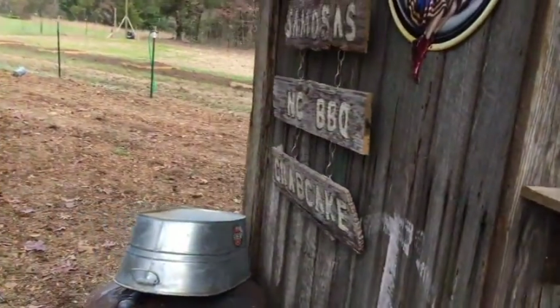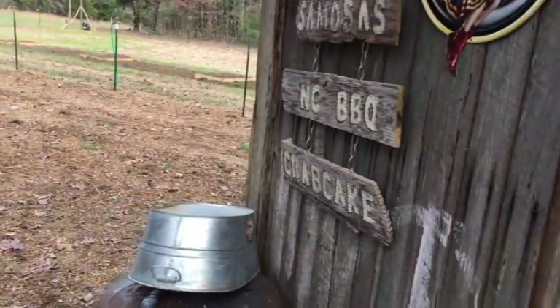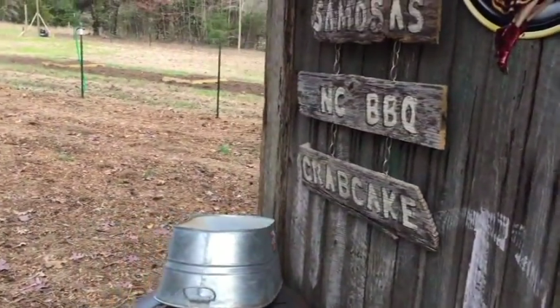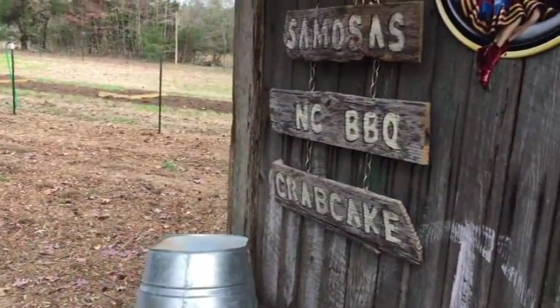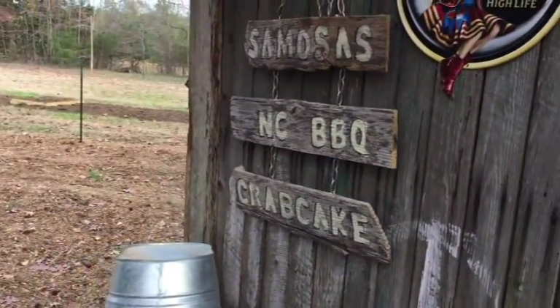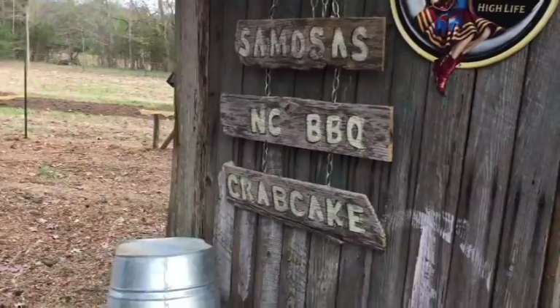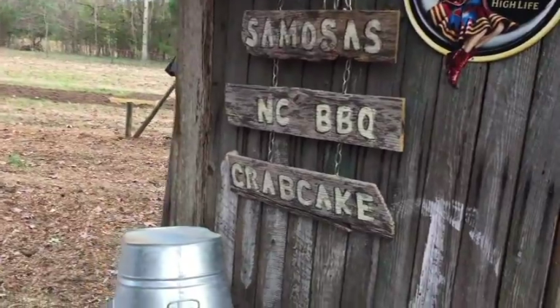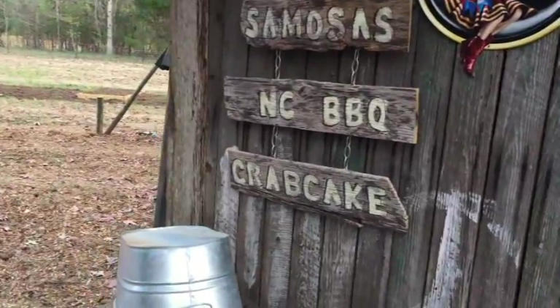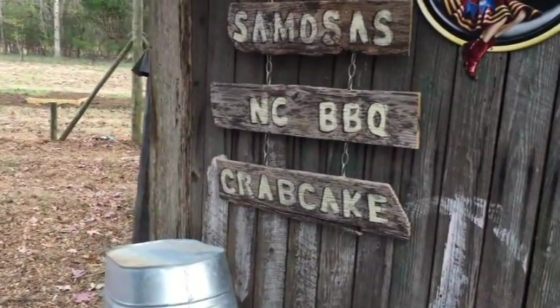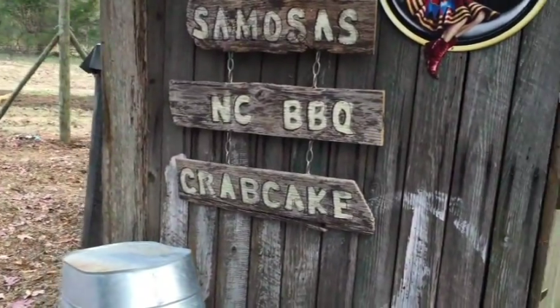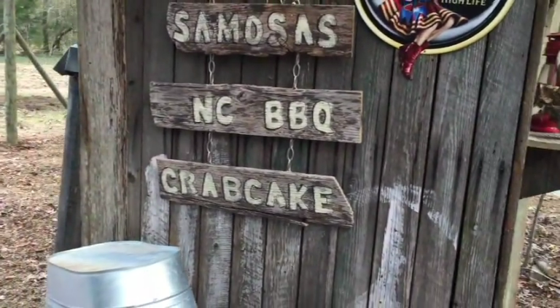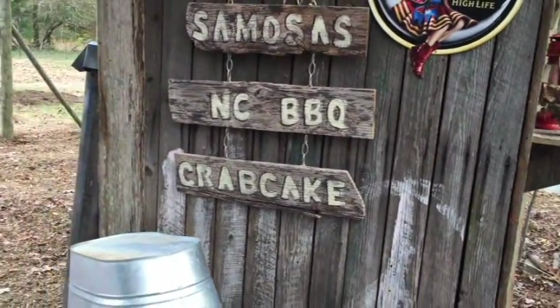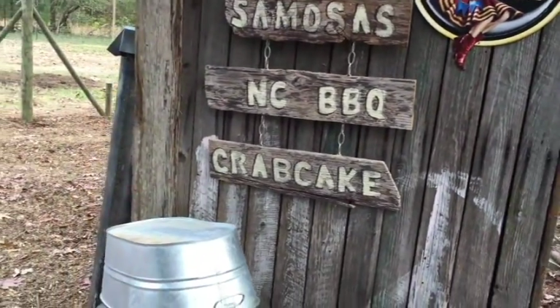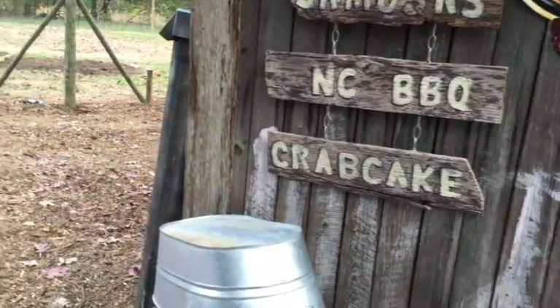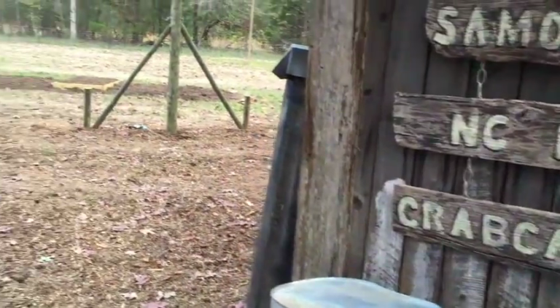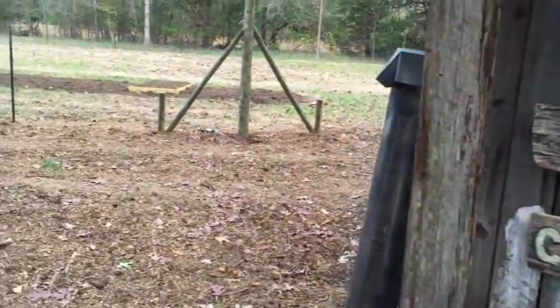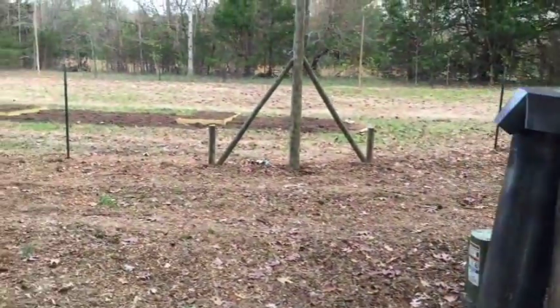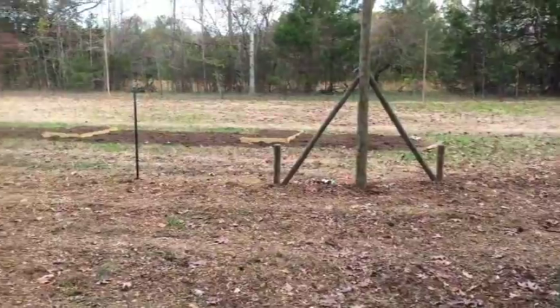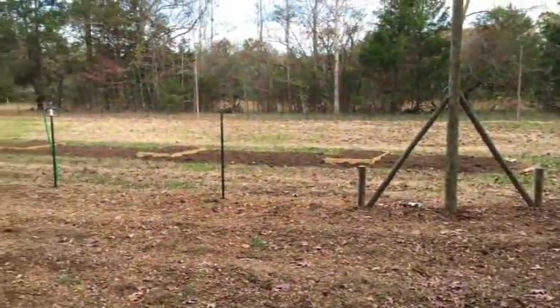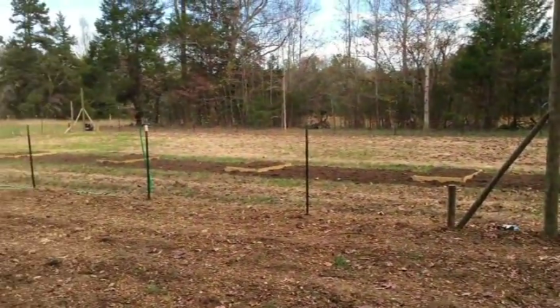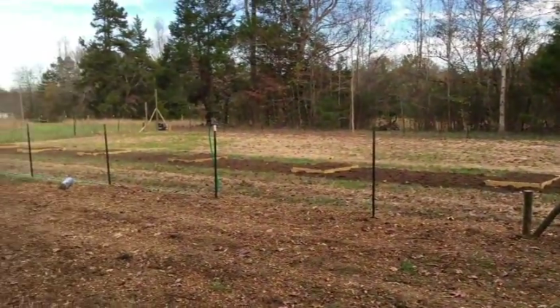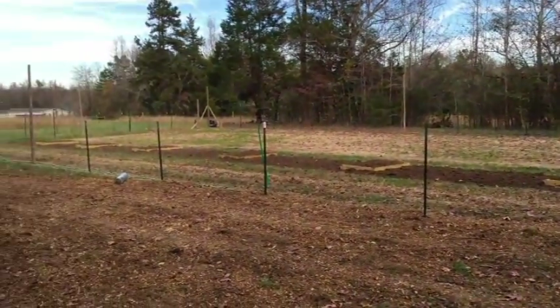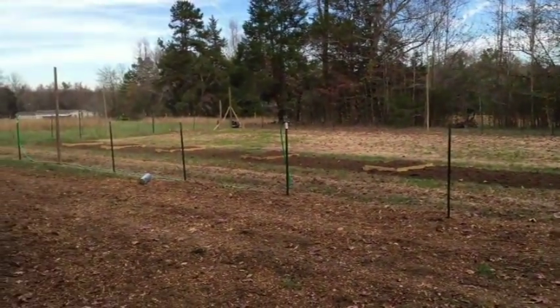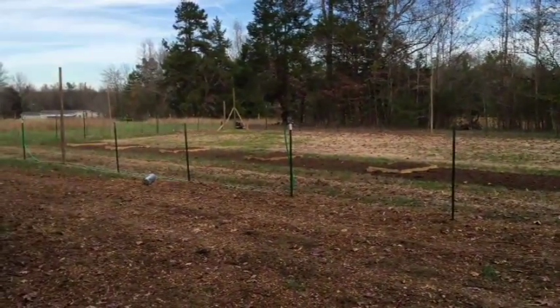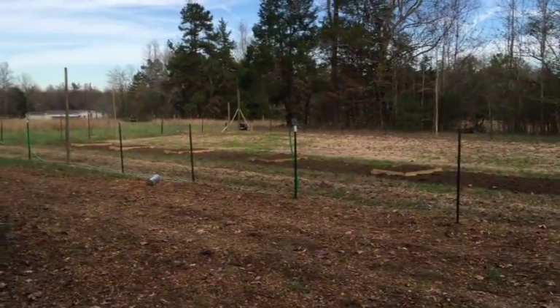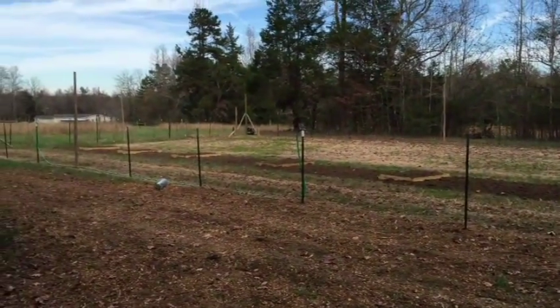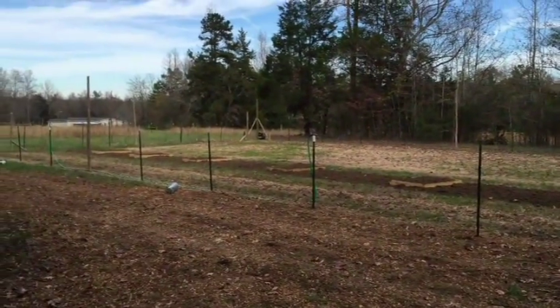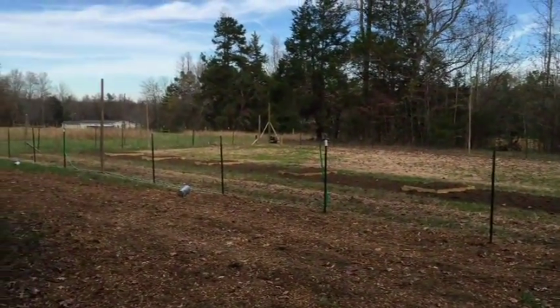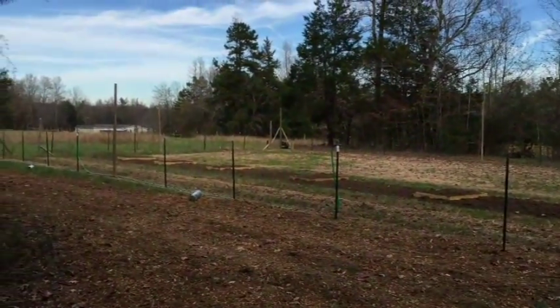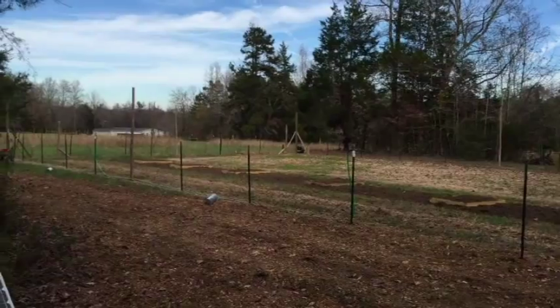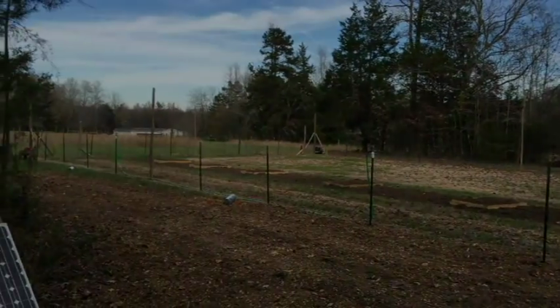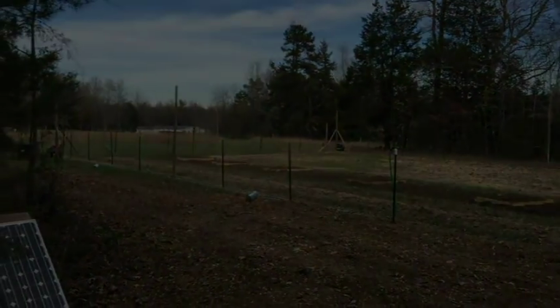These little signs came from my daughter's wedding in our backyard, showing folks where the food is. That's it — Jerry from Greybeard signing out.